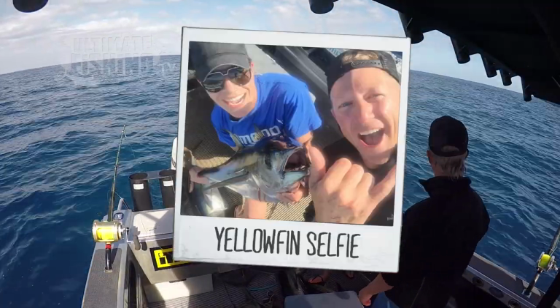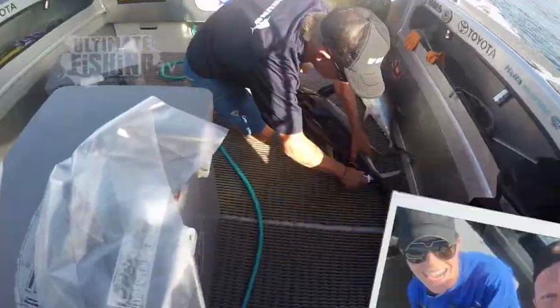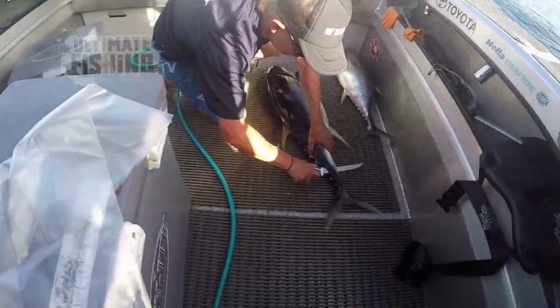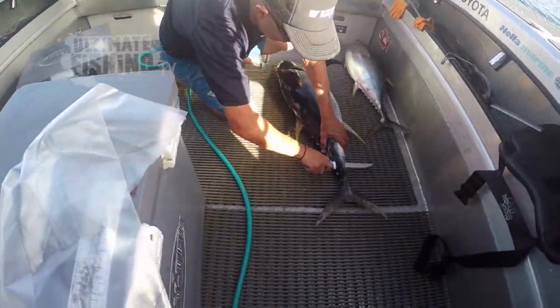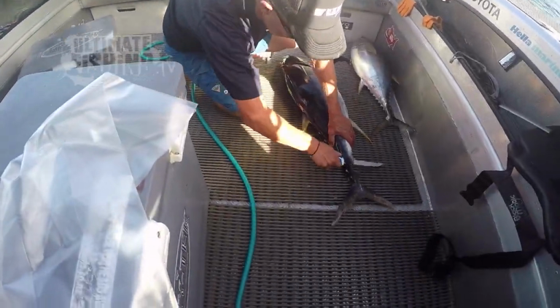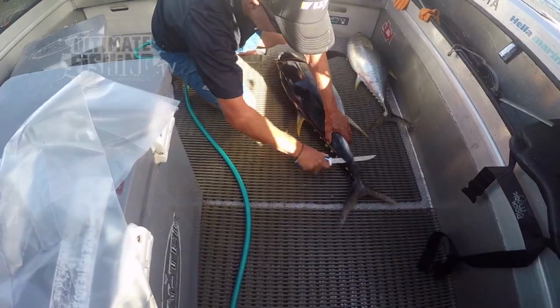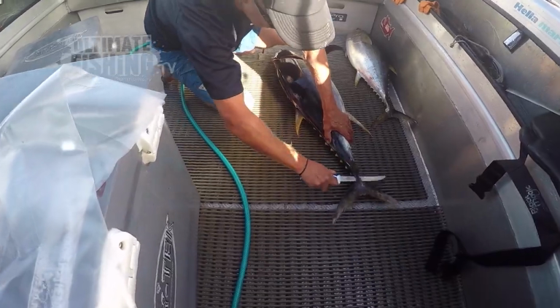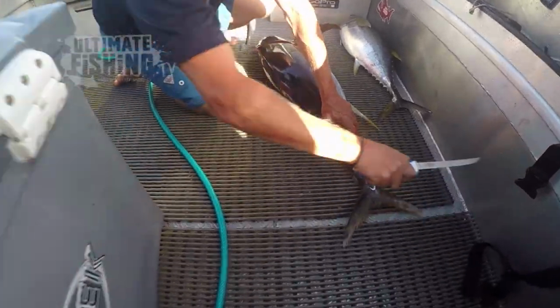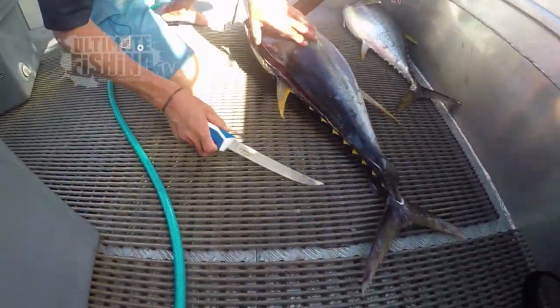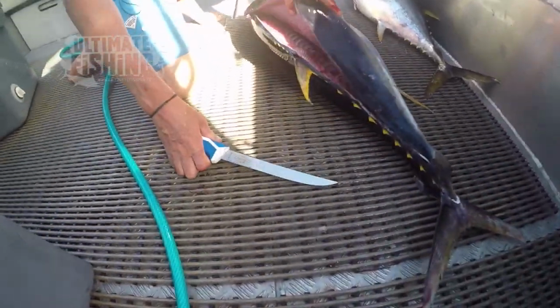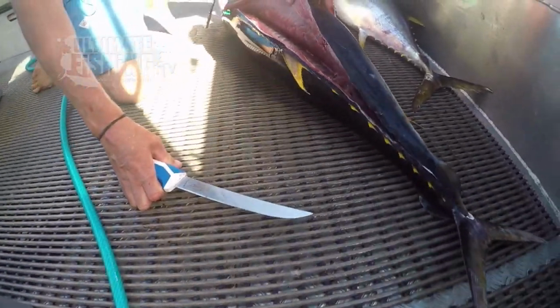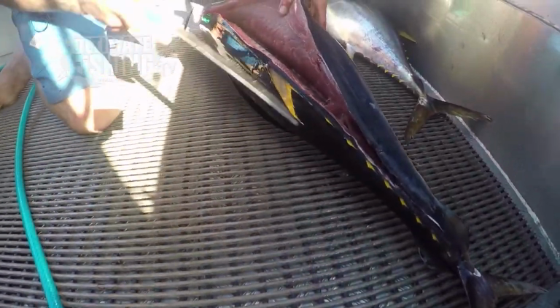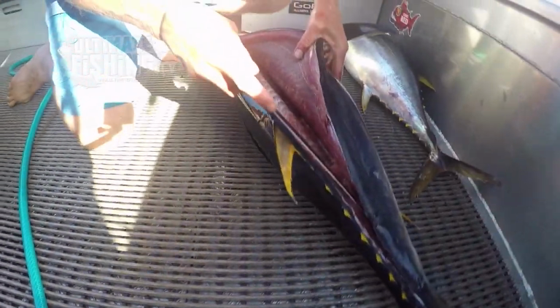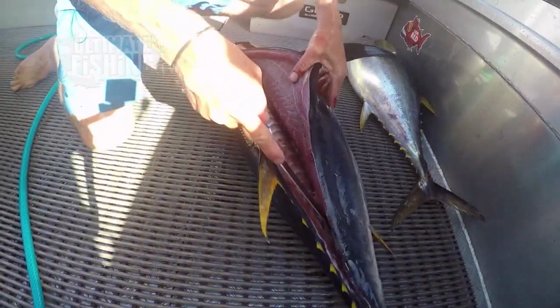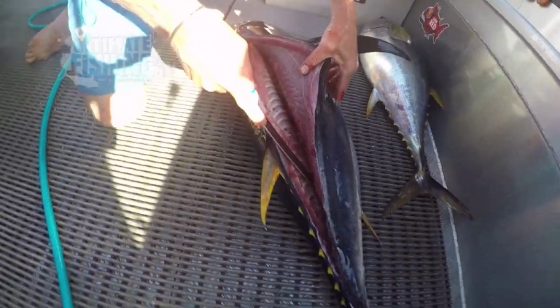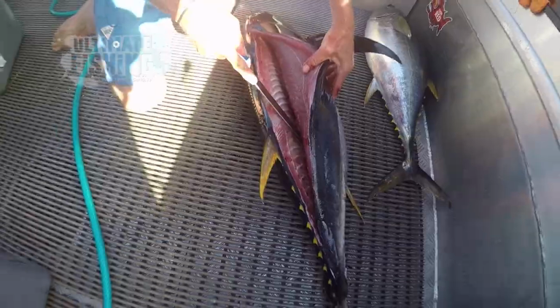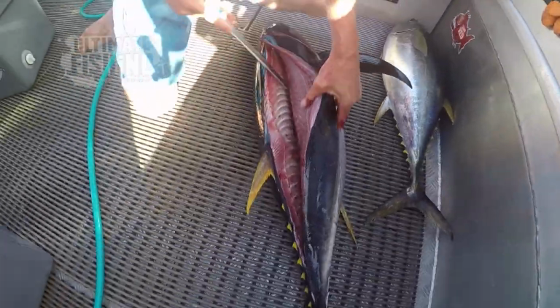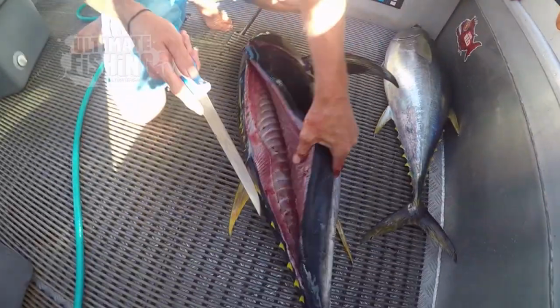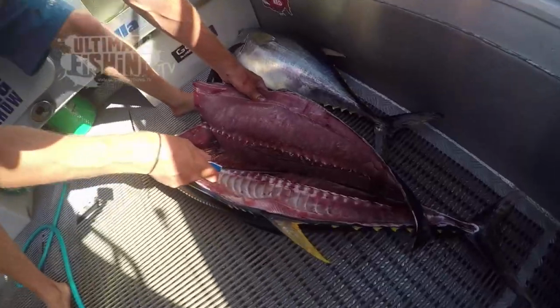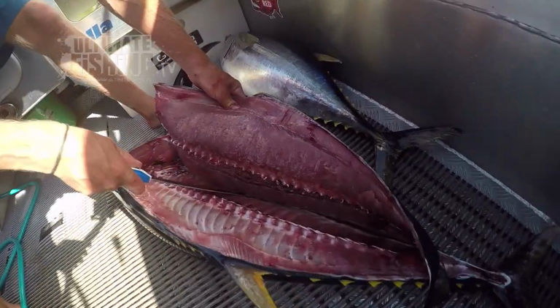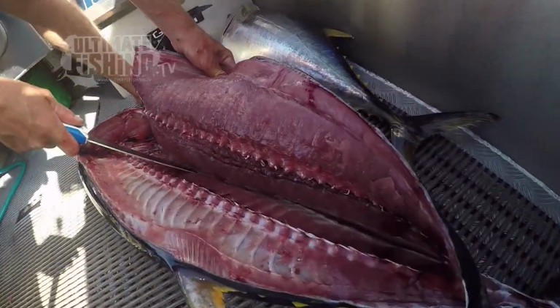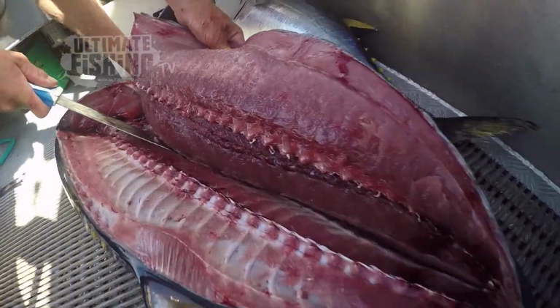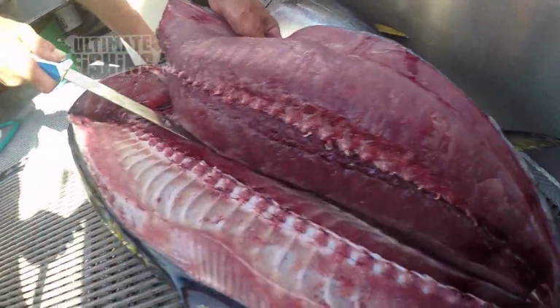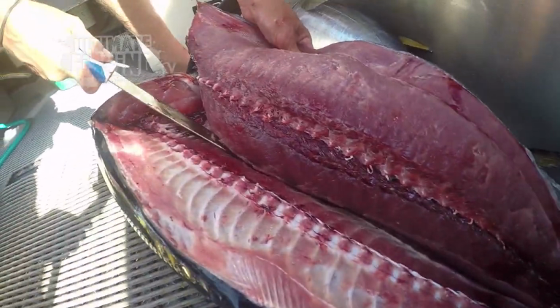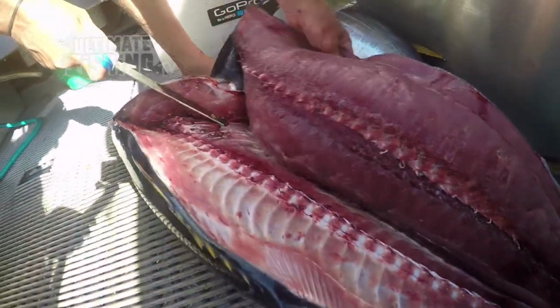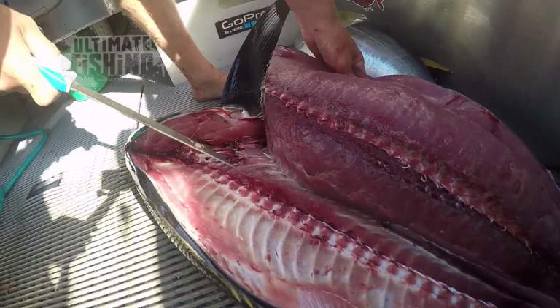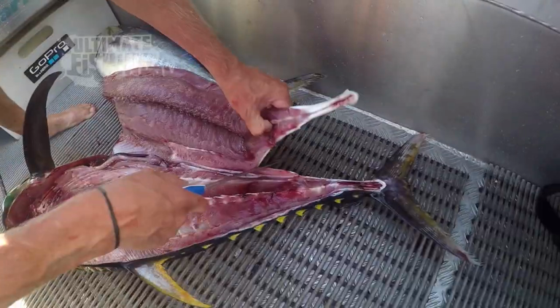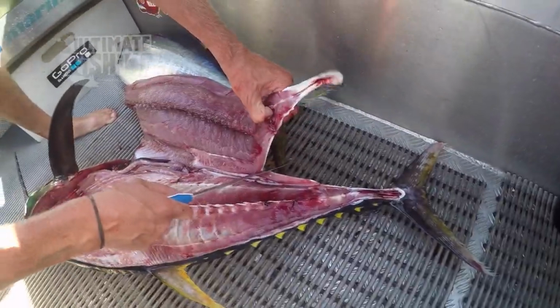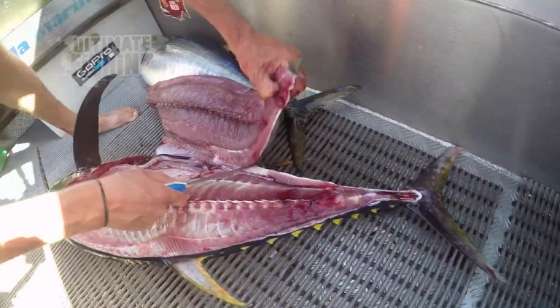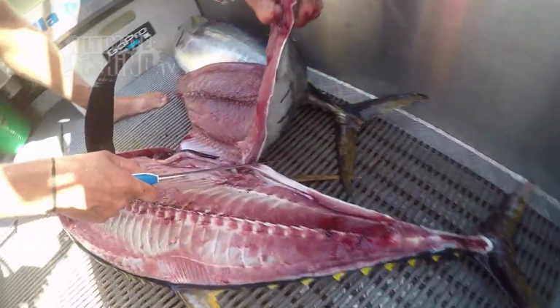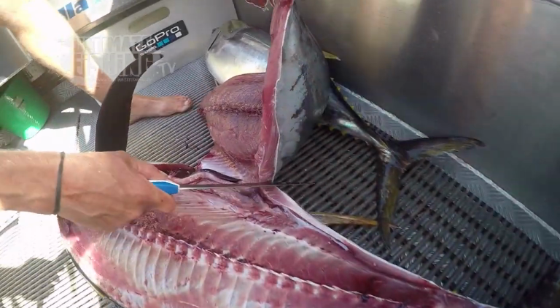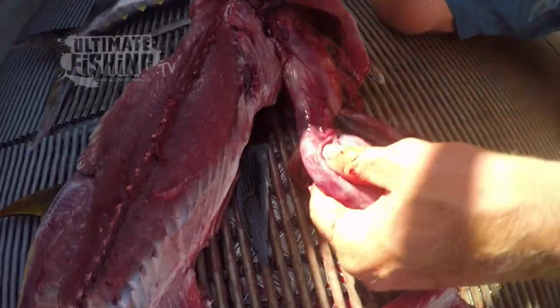It's been a long time since I've experienced the pleasure of yellowfin tuna sashimi caught right here on our doorstep. So these fish are going to be carefully carved up and packed on ice. But first, there's something I've just got to do.